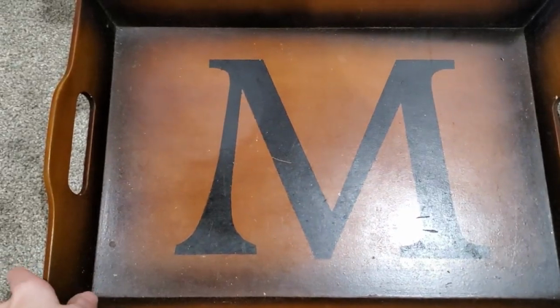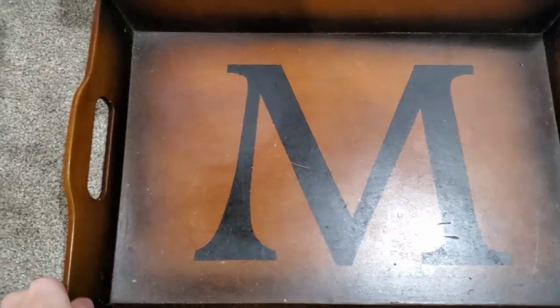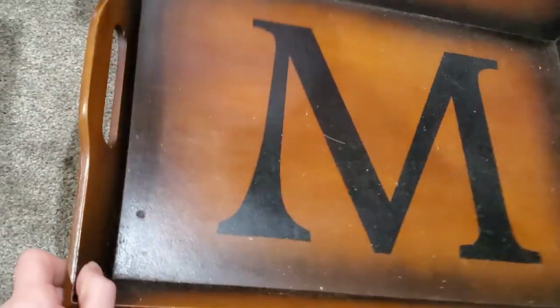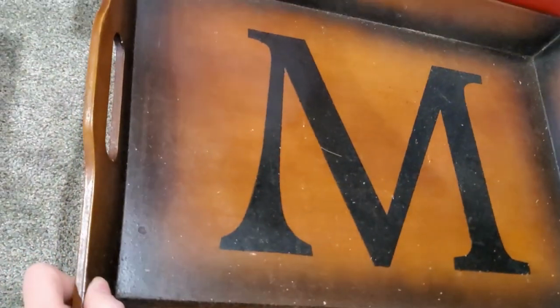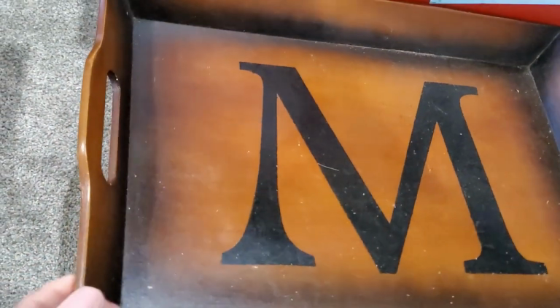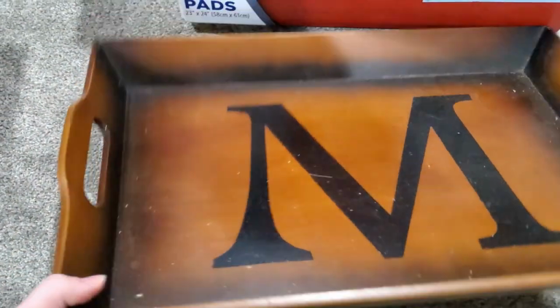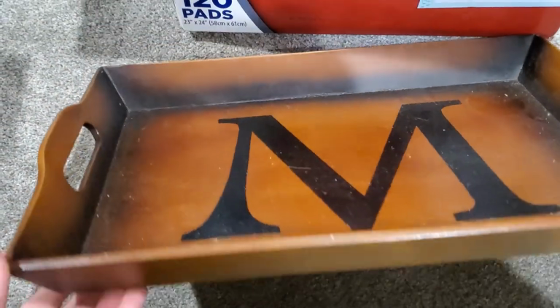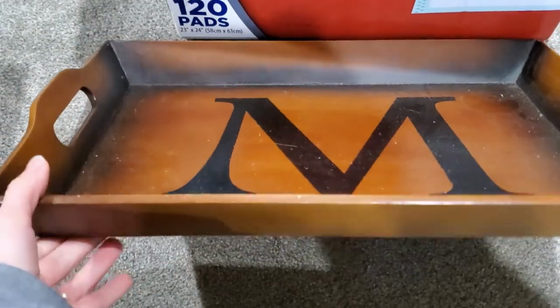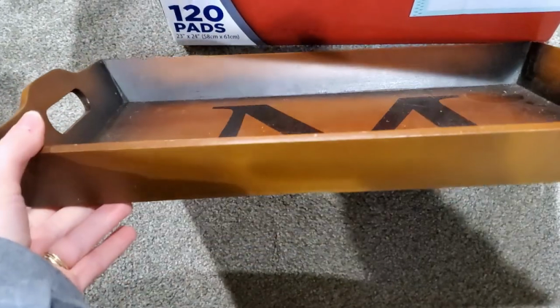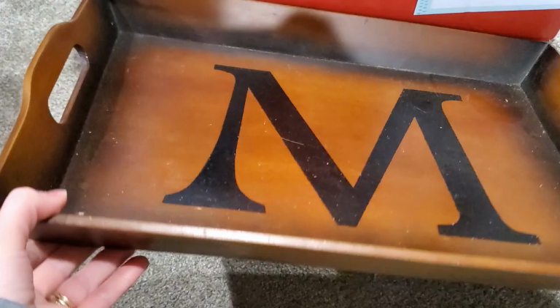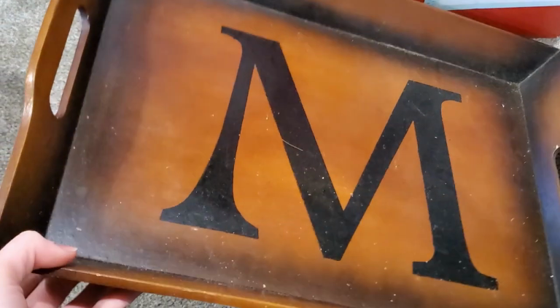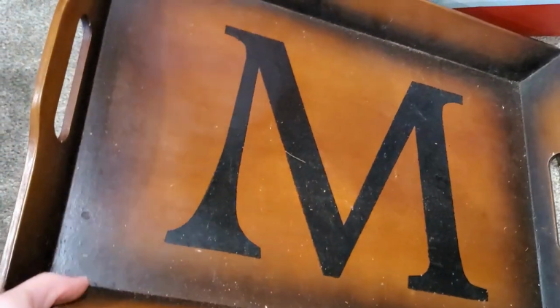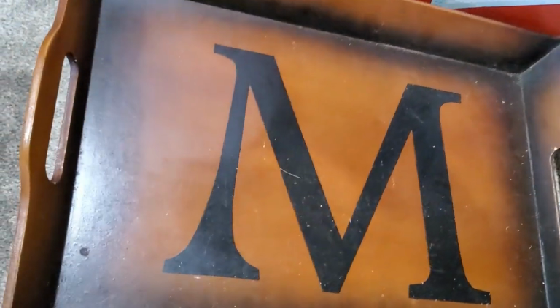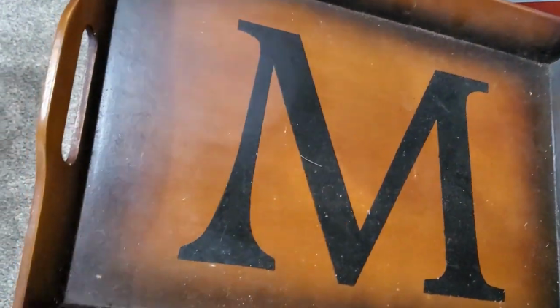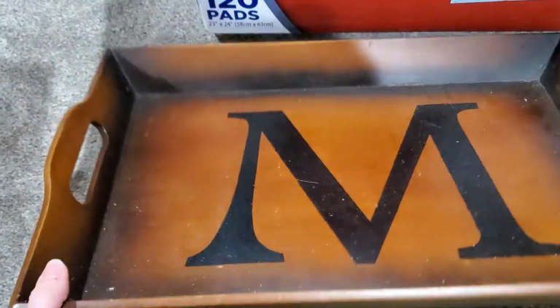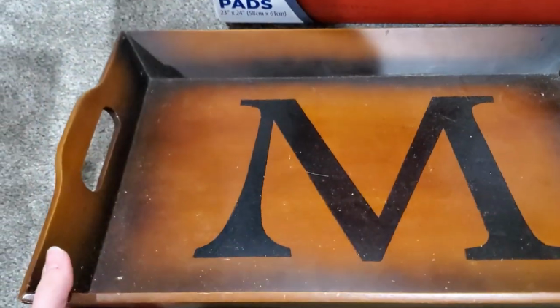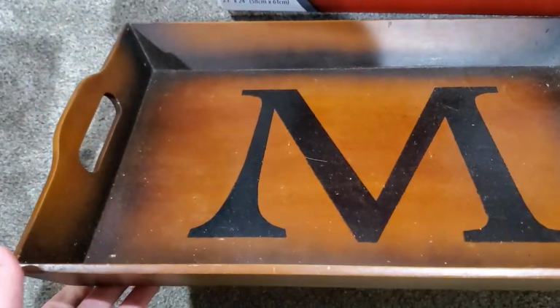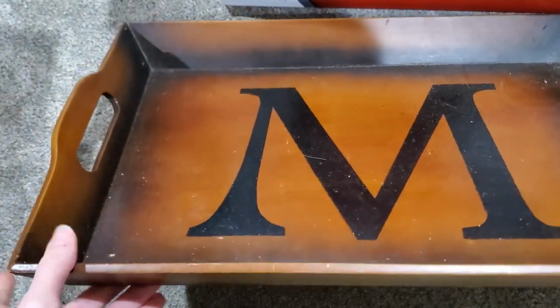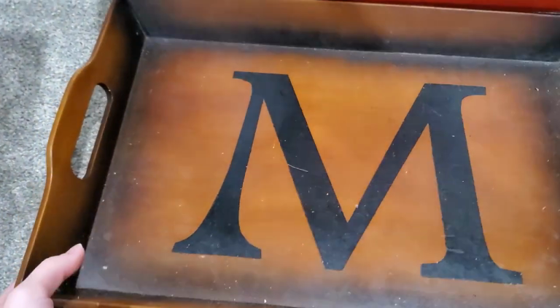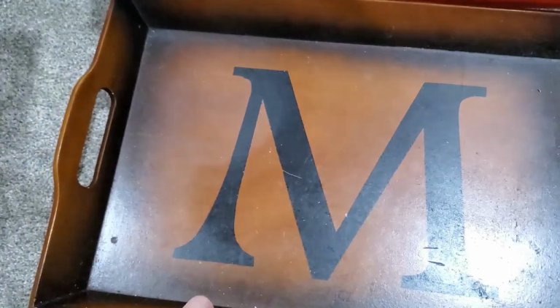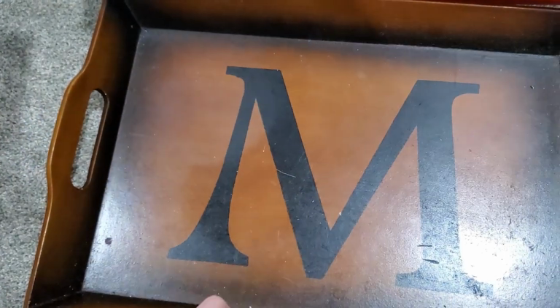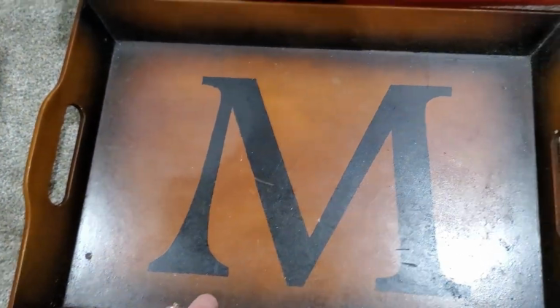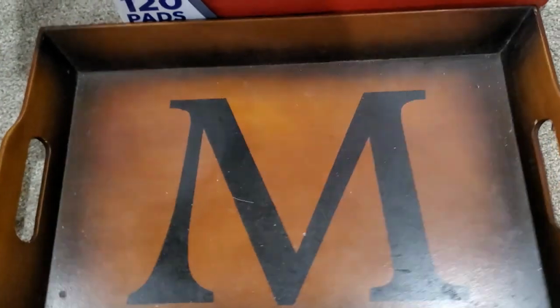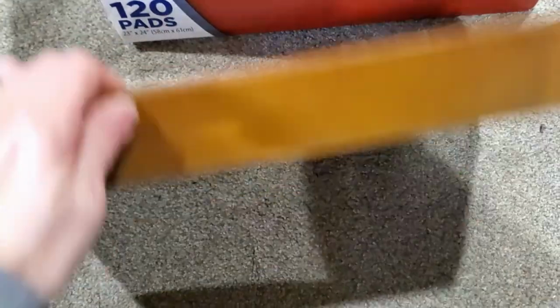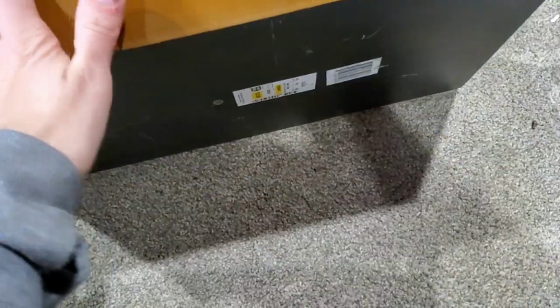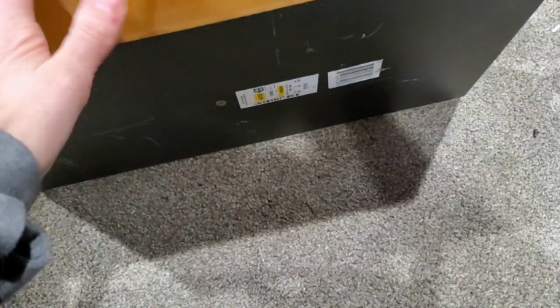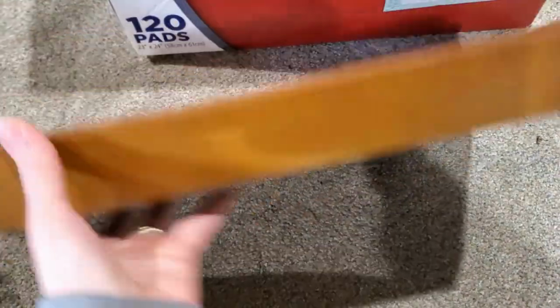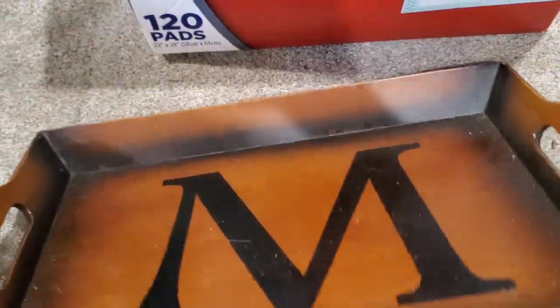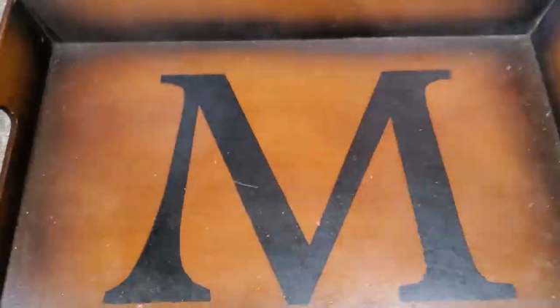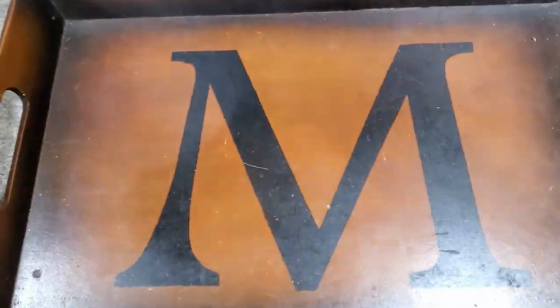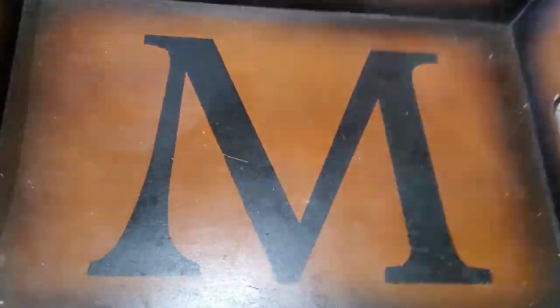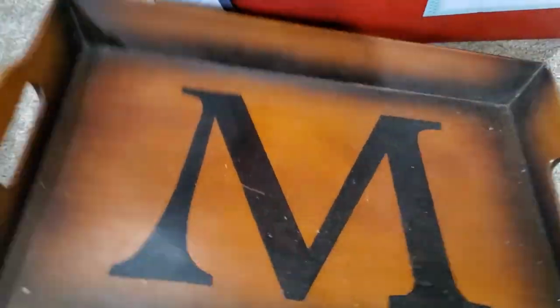So the first item I picked up was this wooden tray, and it just needs paint. It's a good tray, nice and solid. There isn't anything wrong with it but I am going to give it a makeover.